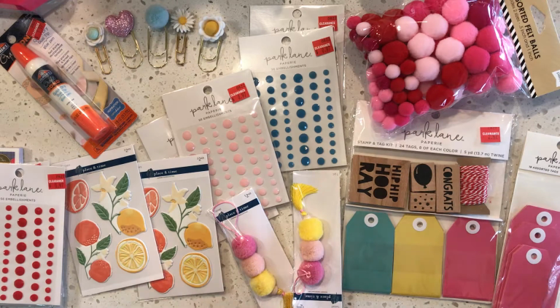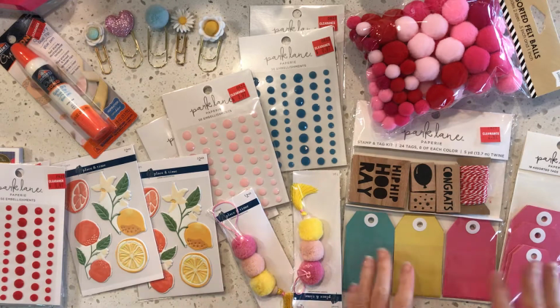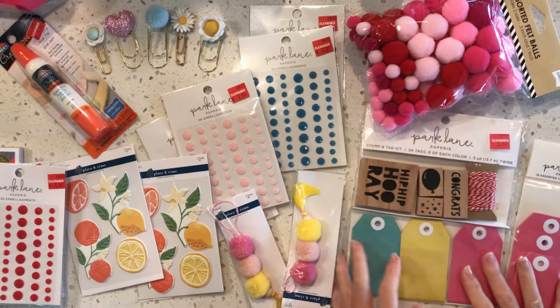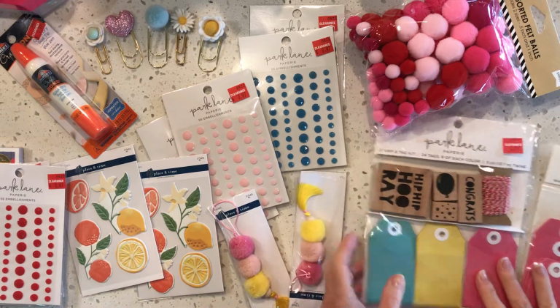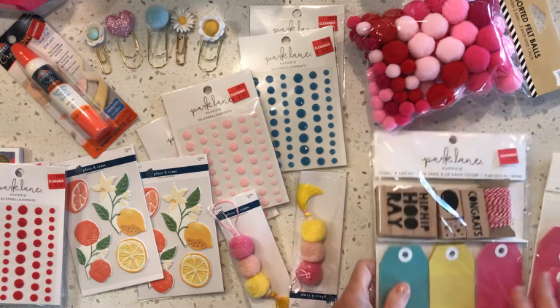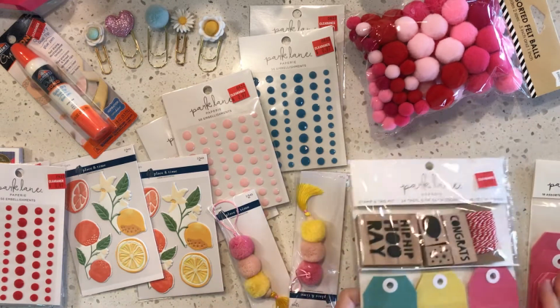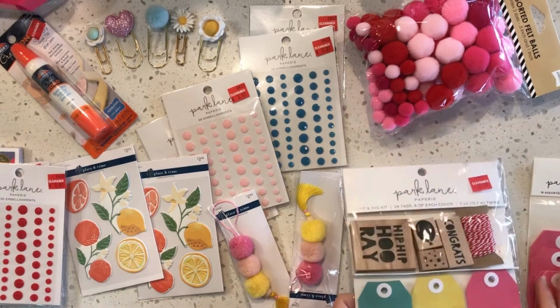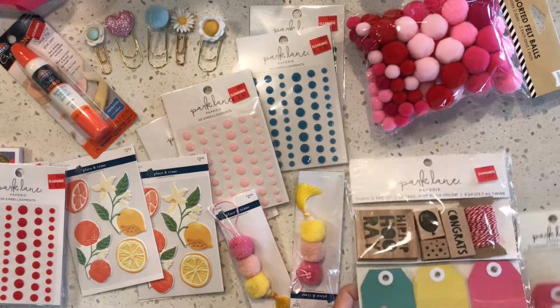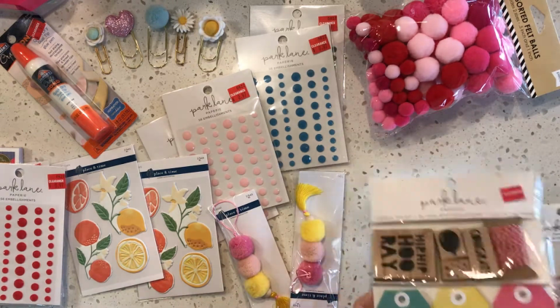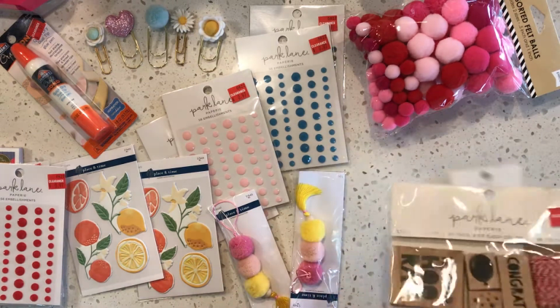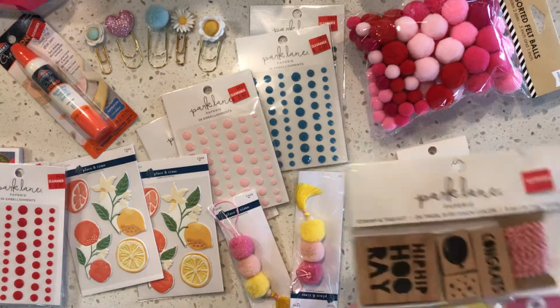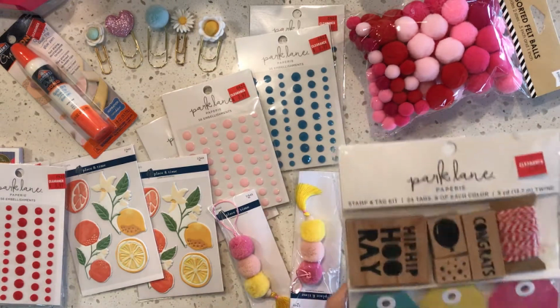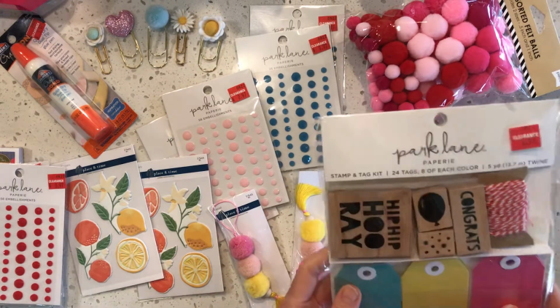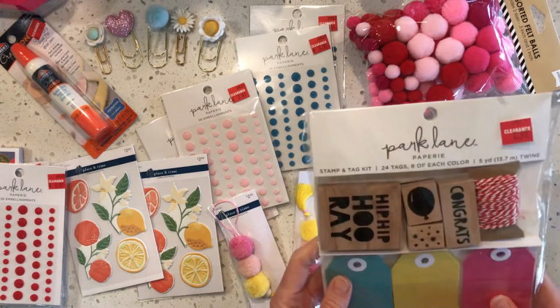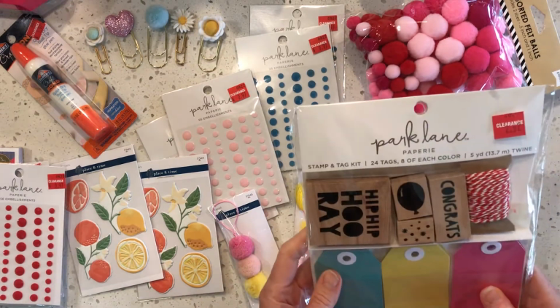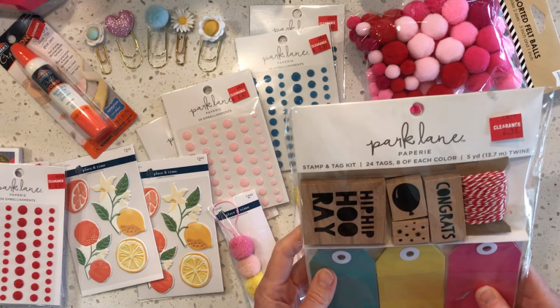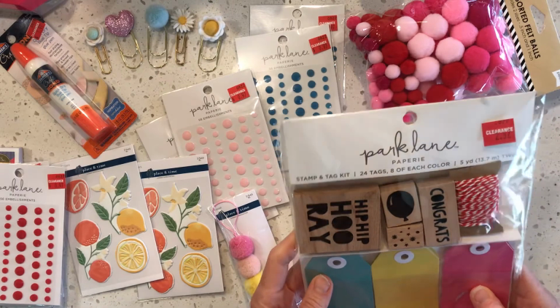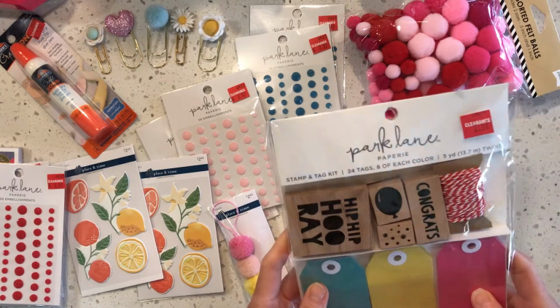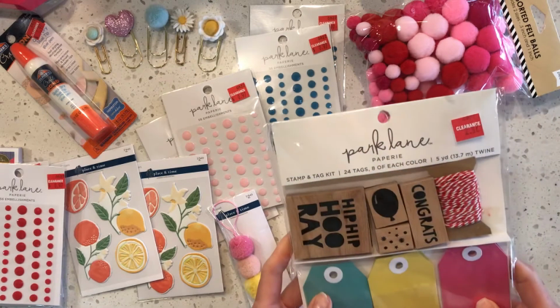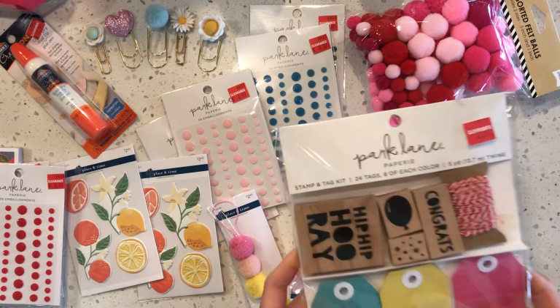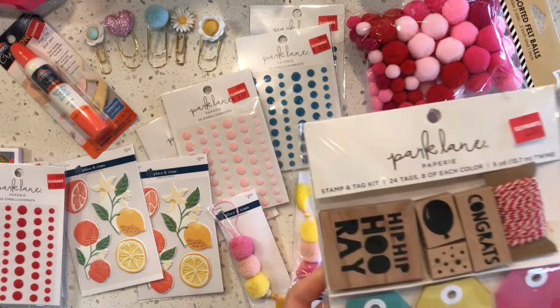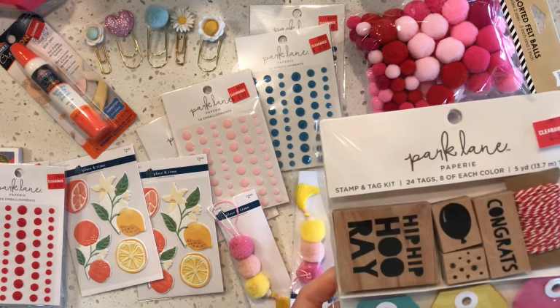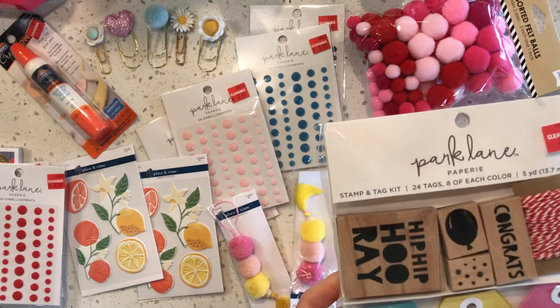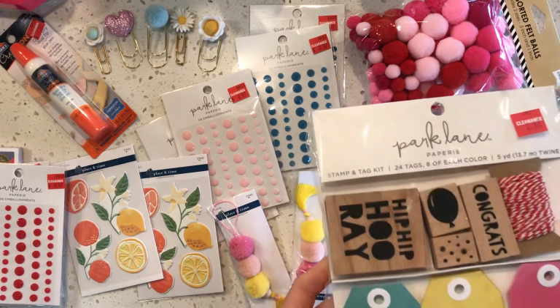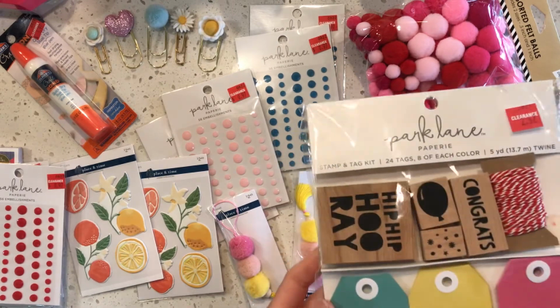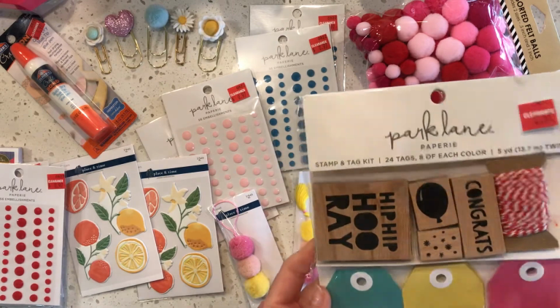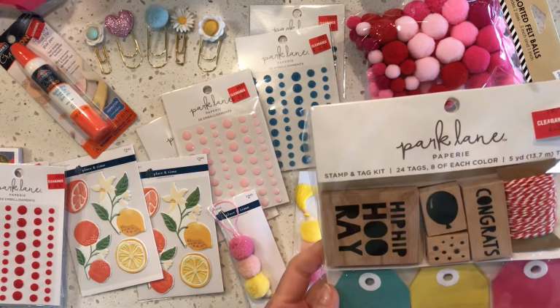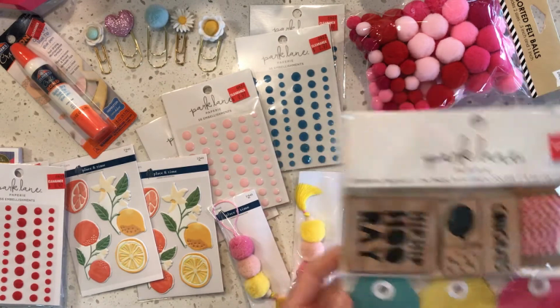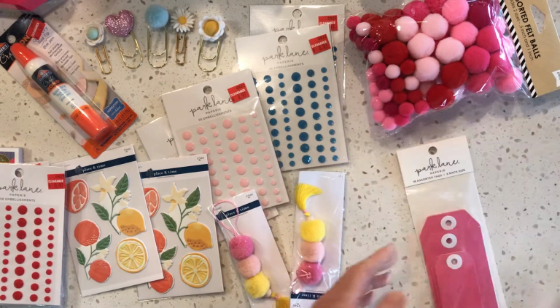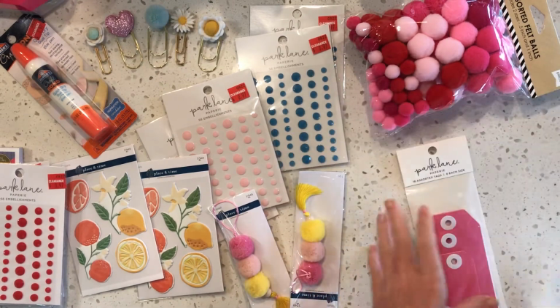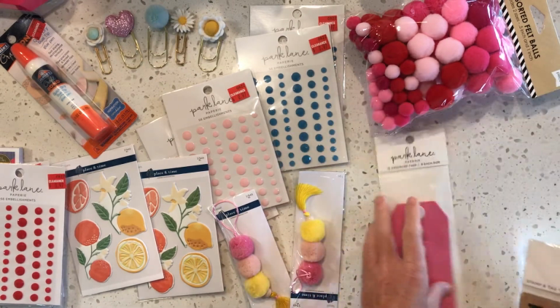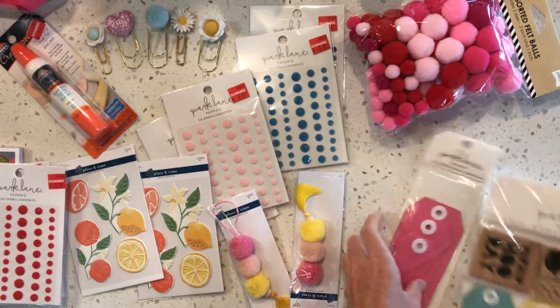This was on clearance for $2.97 — it's got stamps in it, tags, and string.